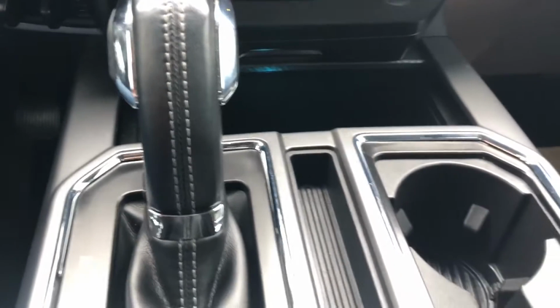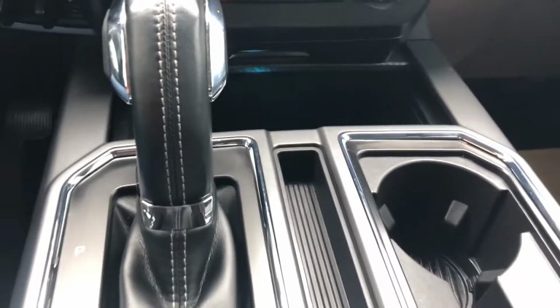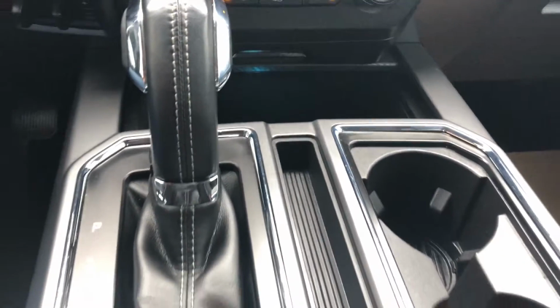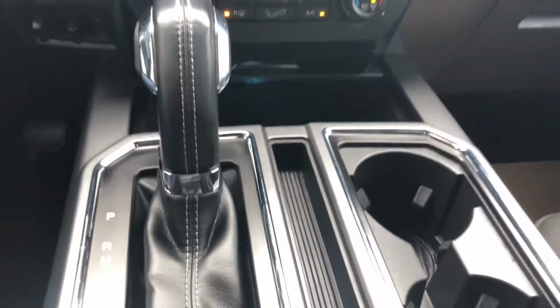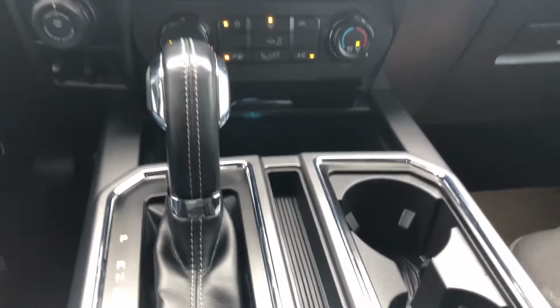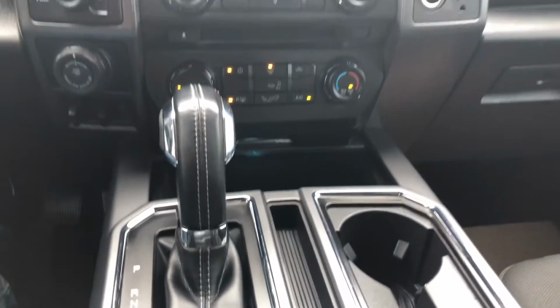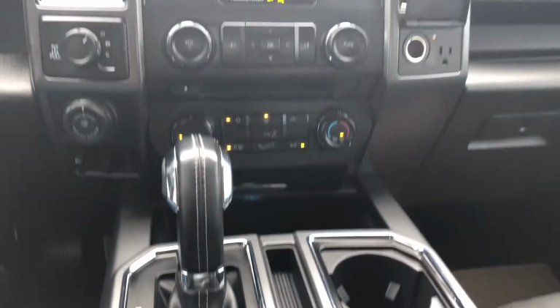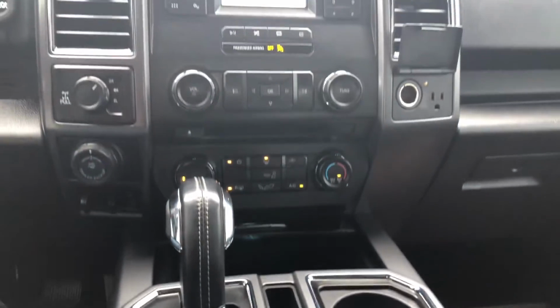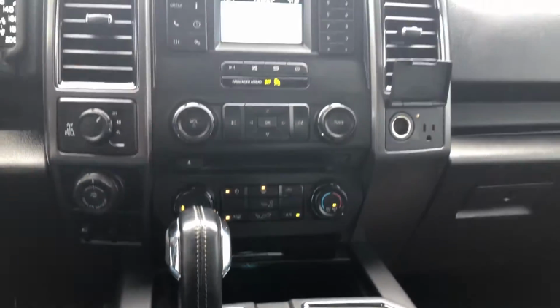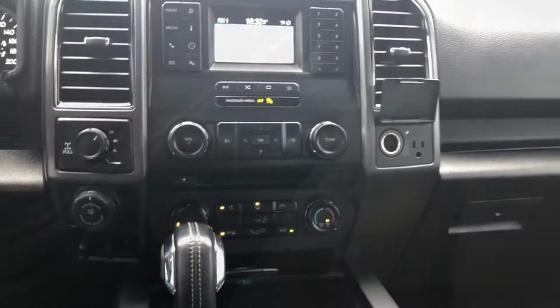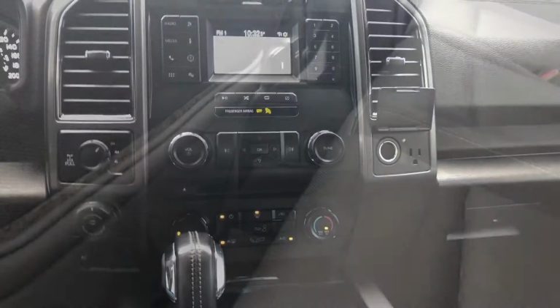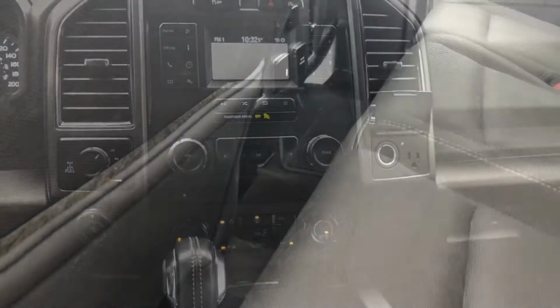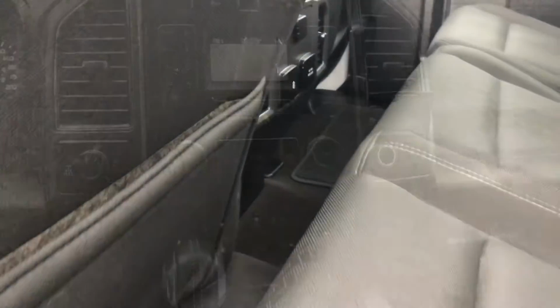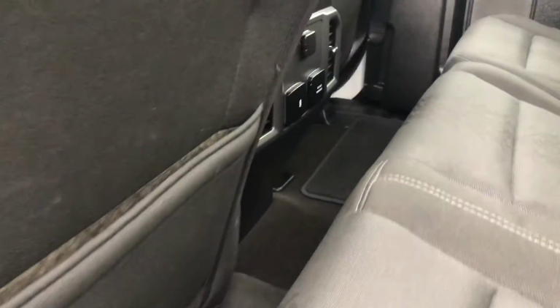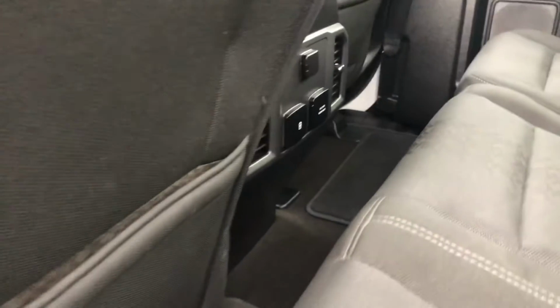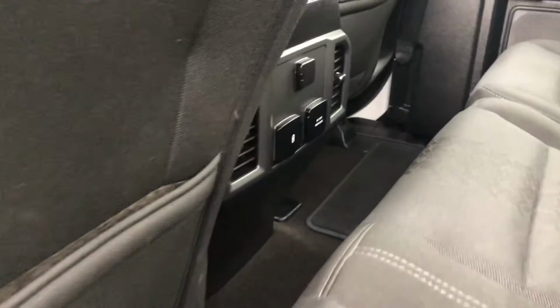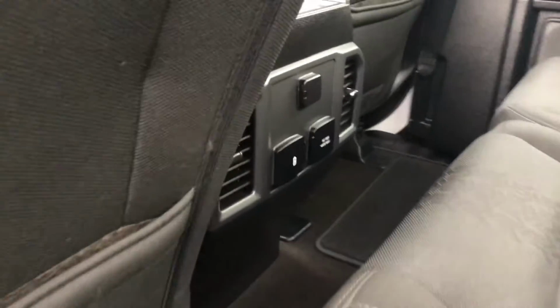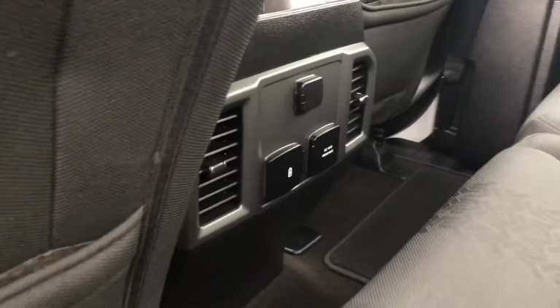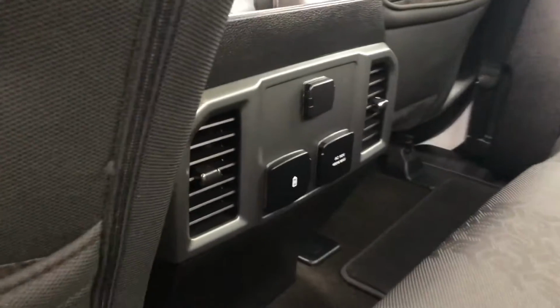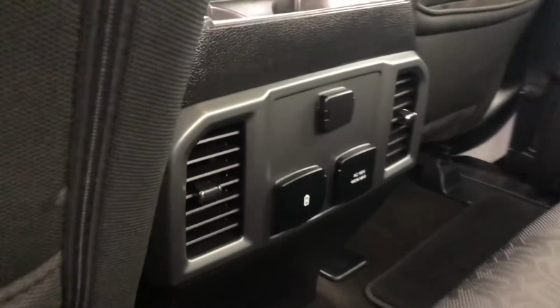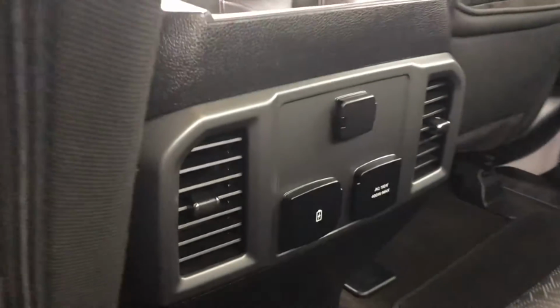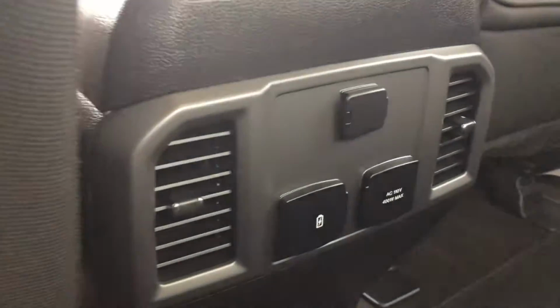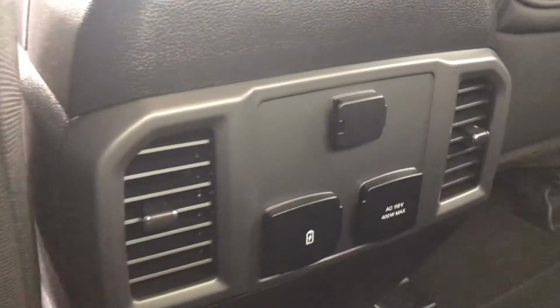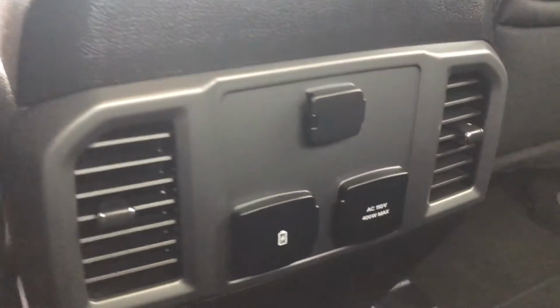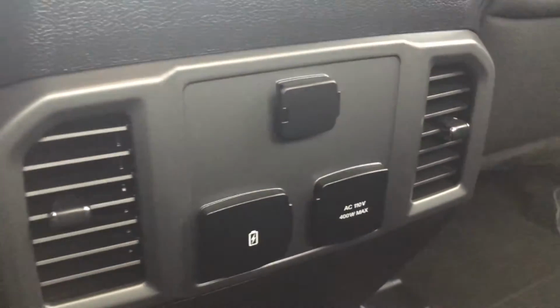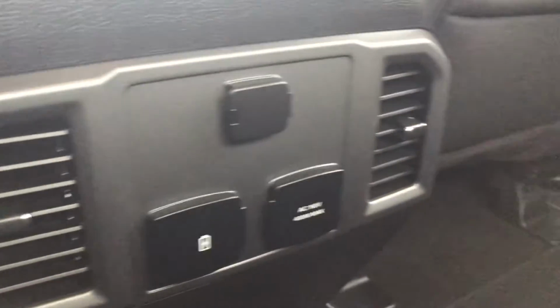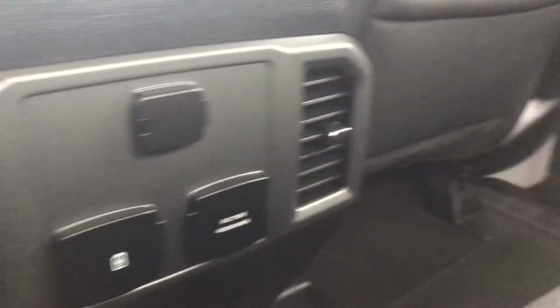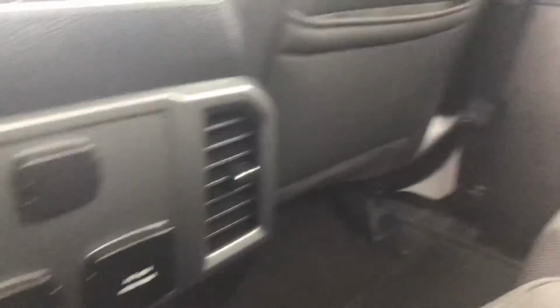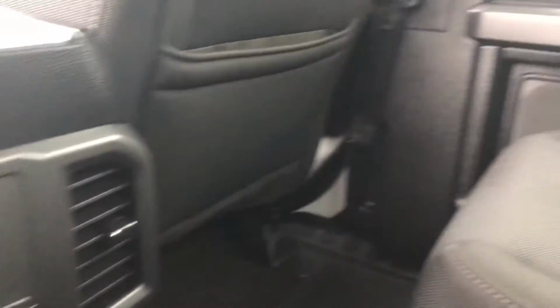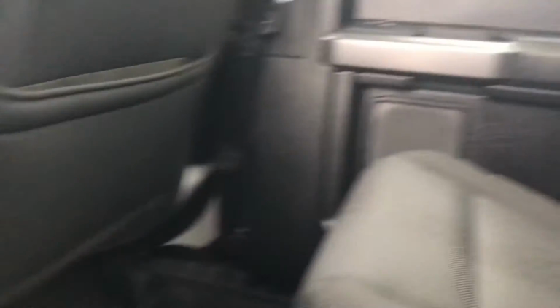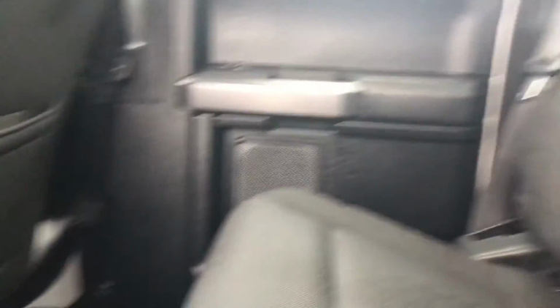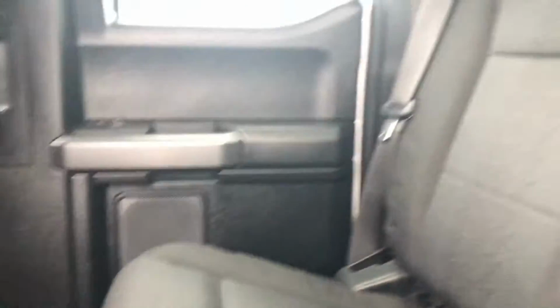The second row also comes with its own power outlet, as well as a split folding bench seat for easy configuration from passenger to cargo use should you need the extra space.